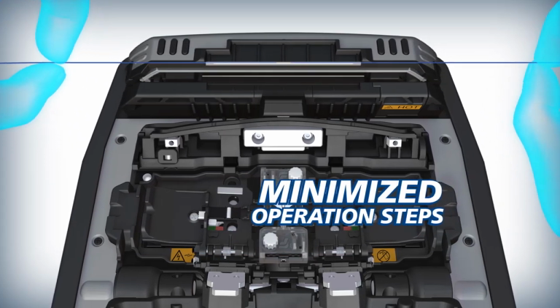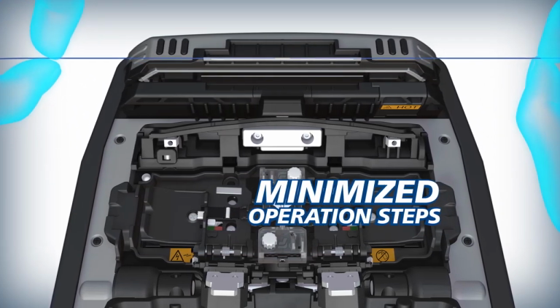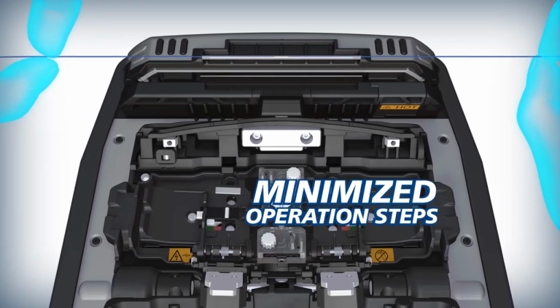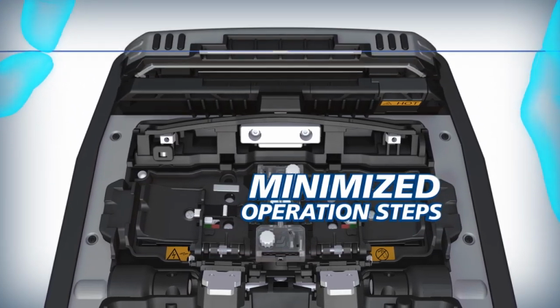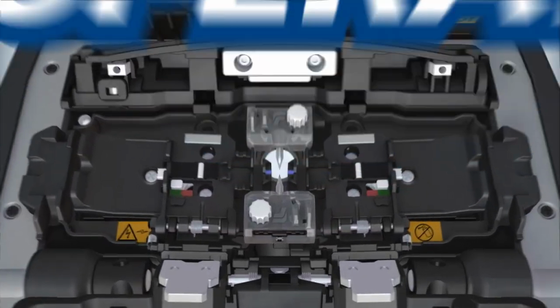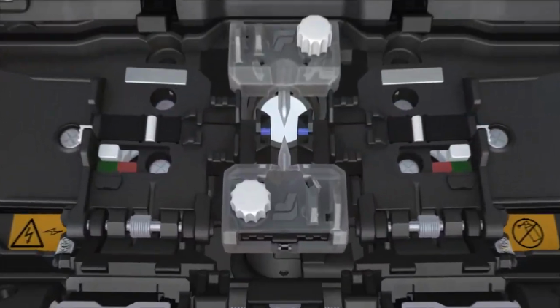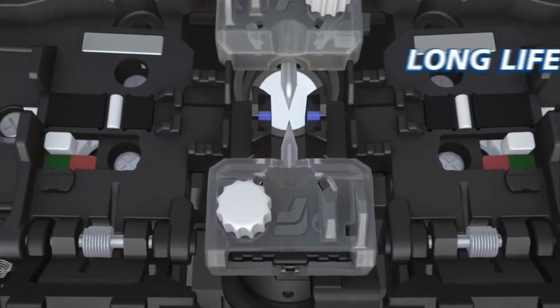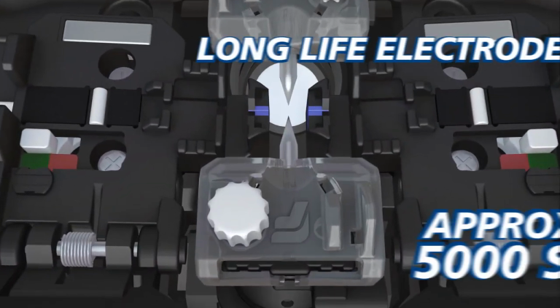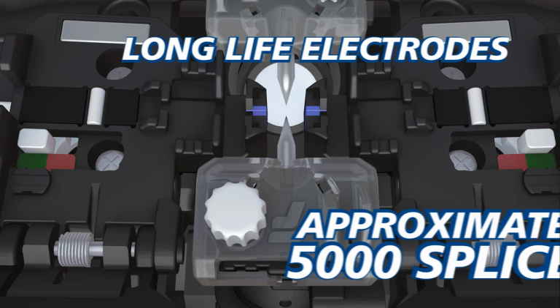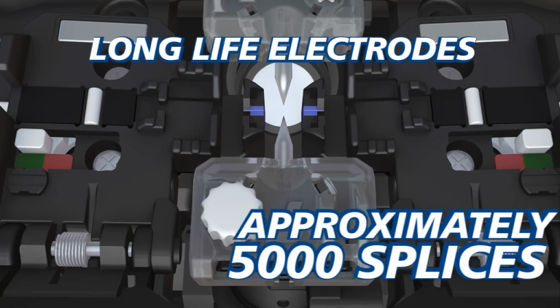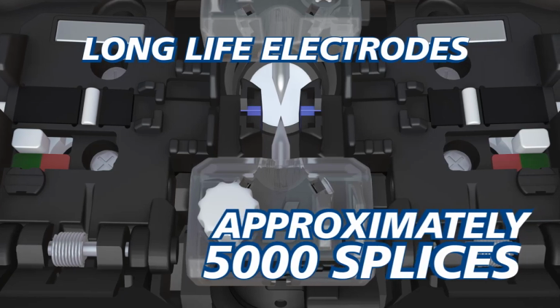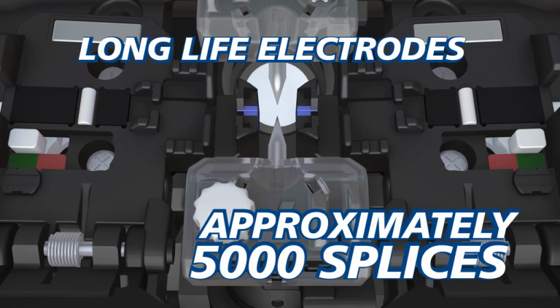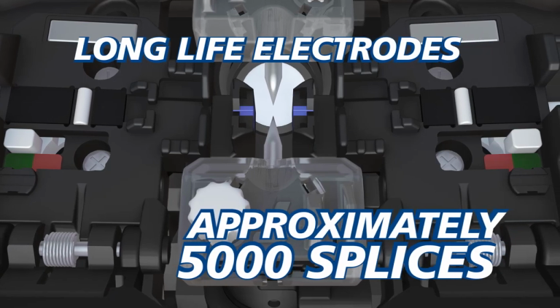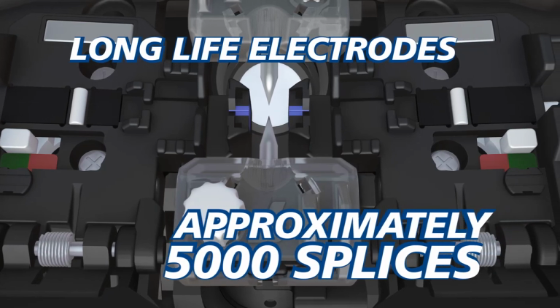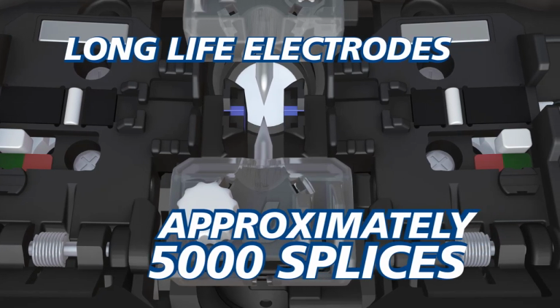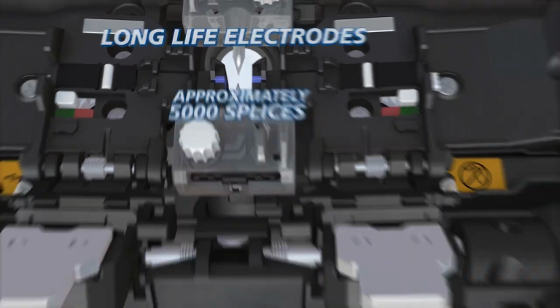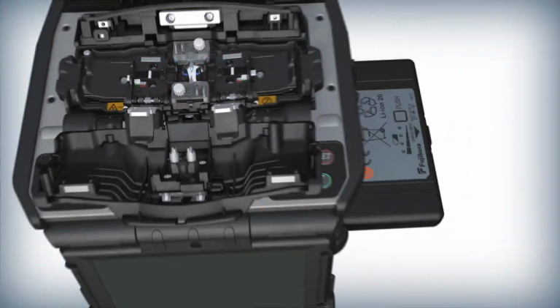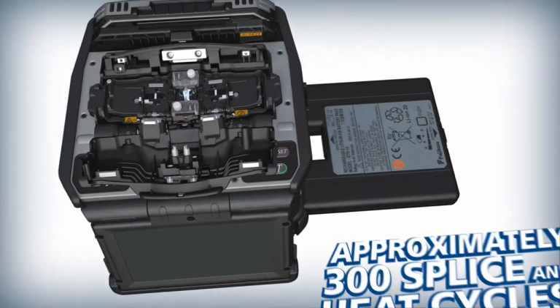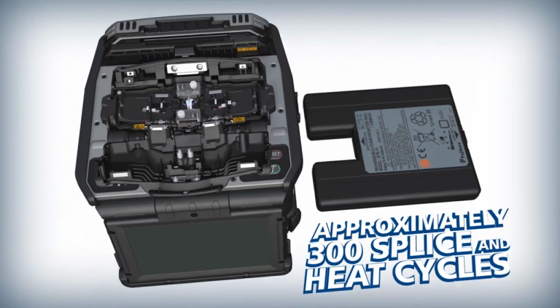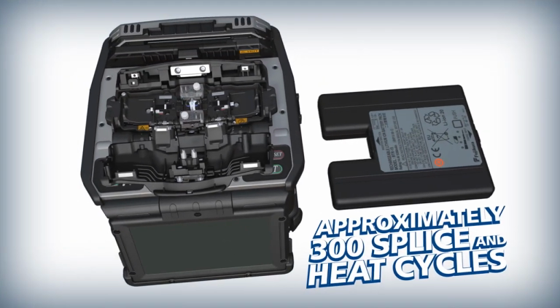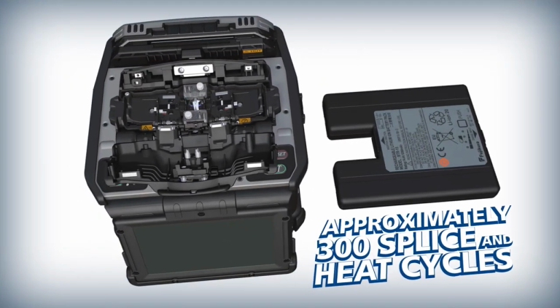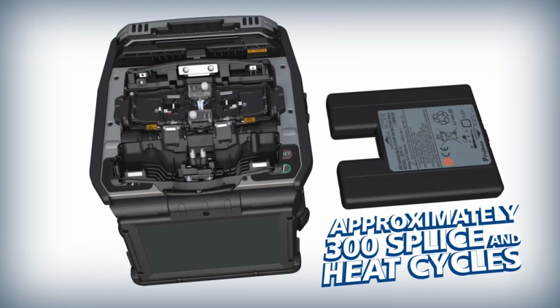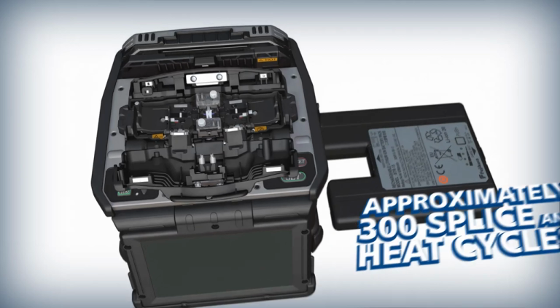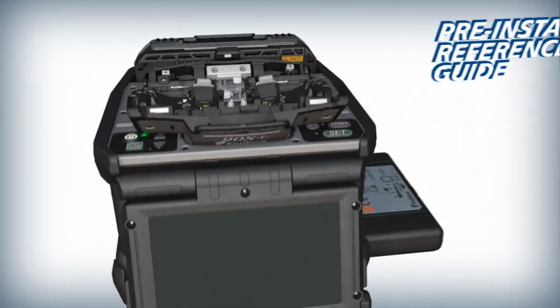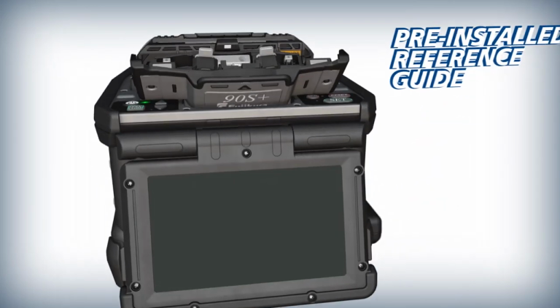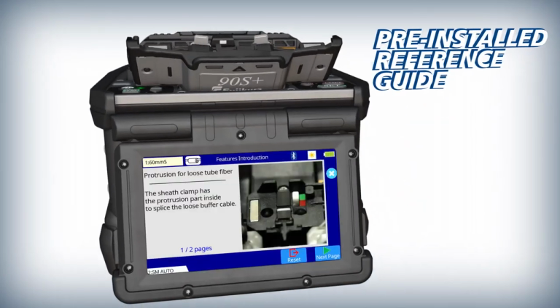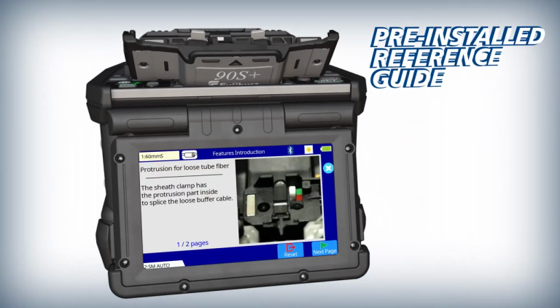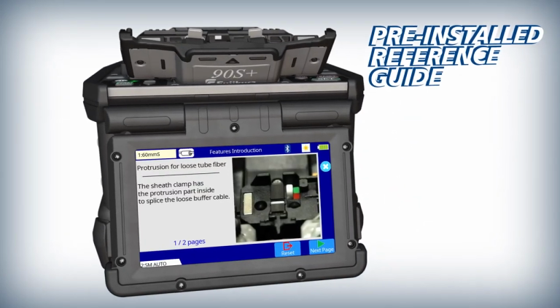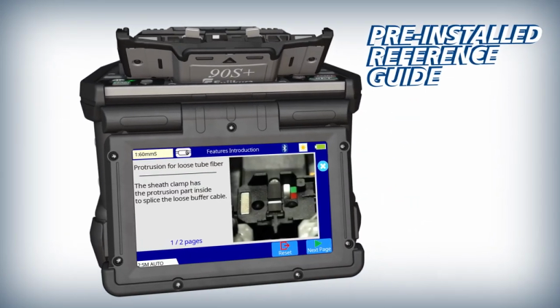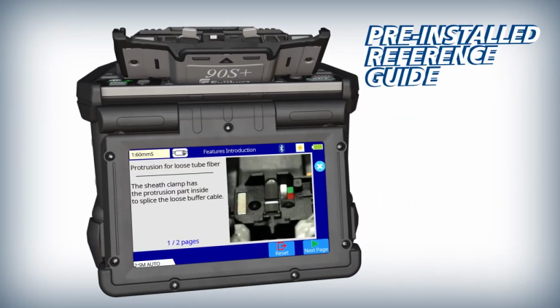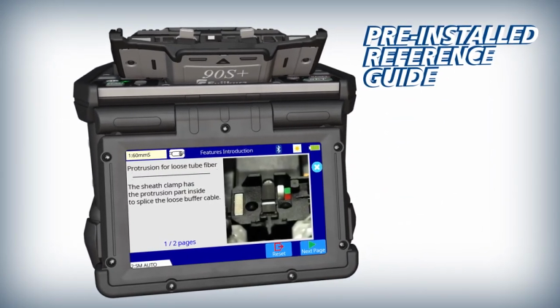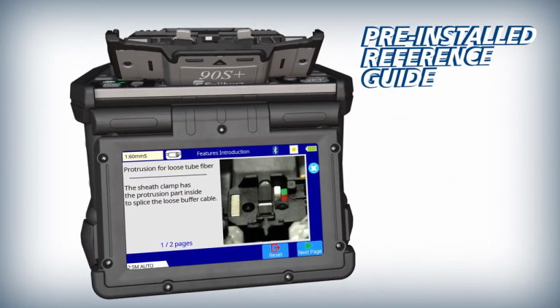The 90S Plus keeps you running with features like long-life electrodes, a high-capacity lithium-ion battery, and a pre-installed reference guide with splicer instructions and useful tips.